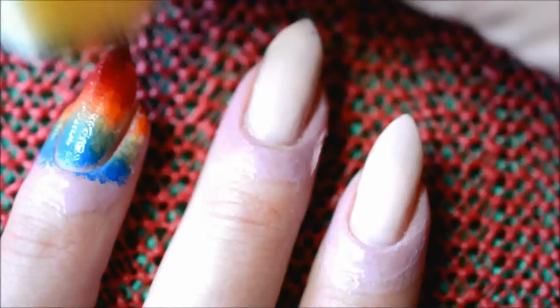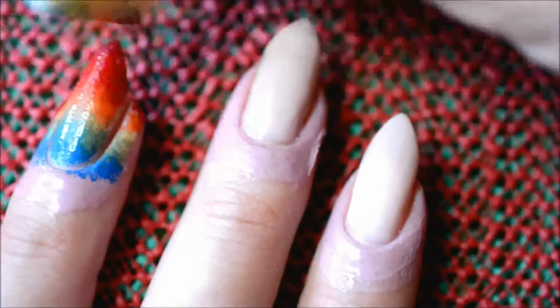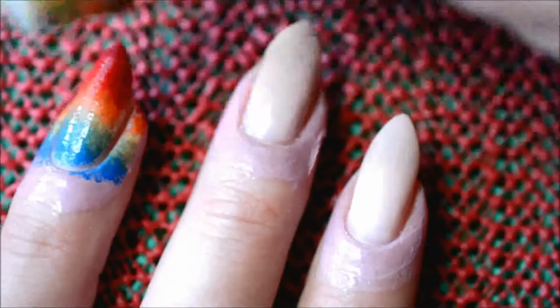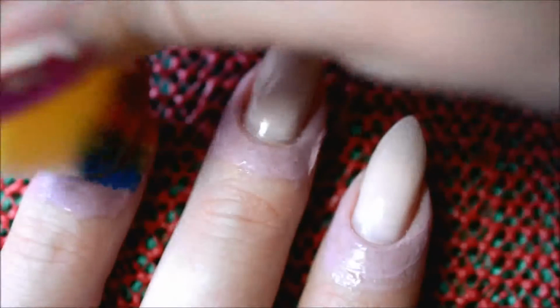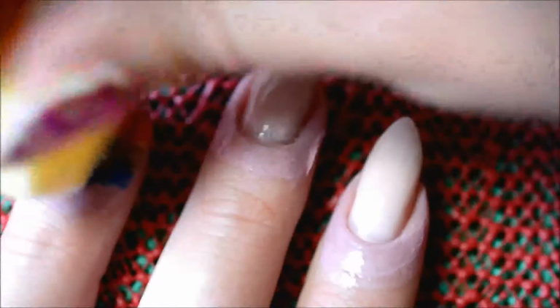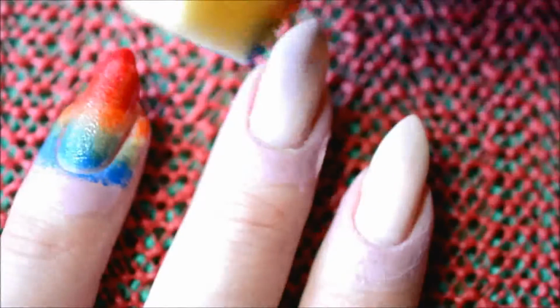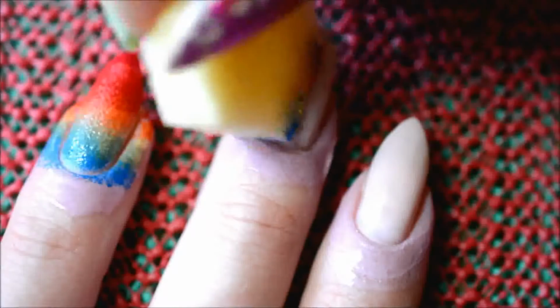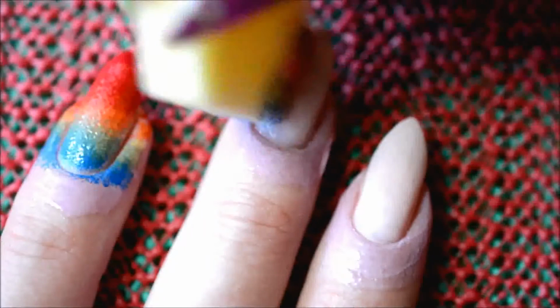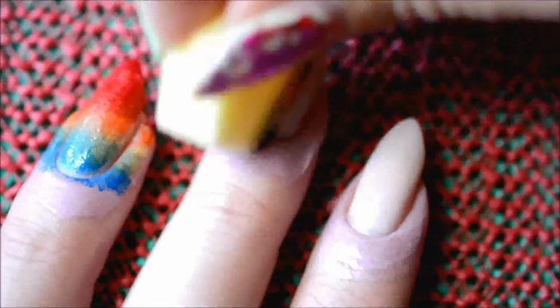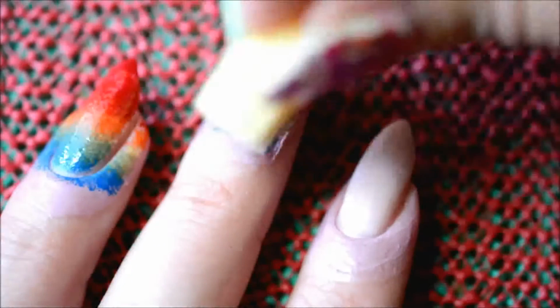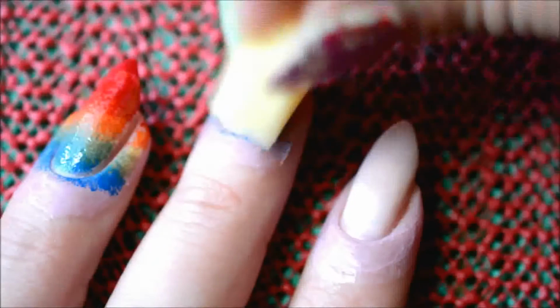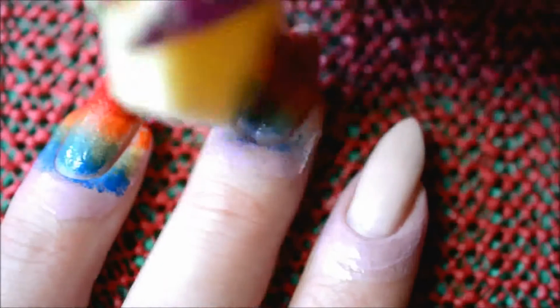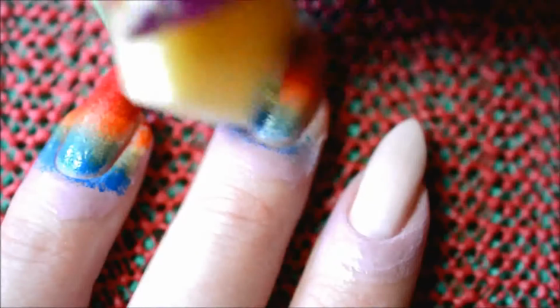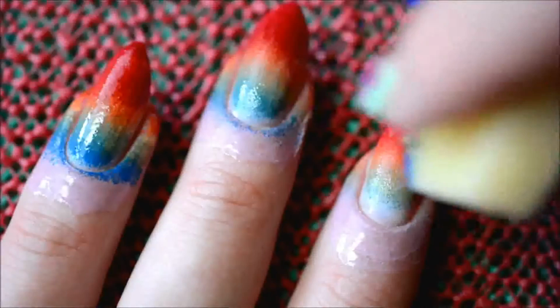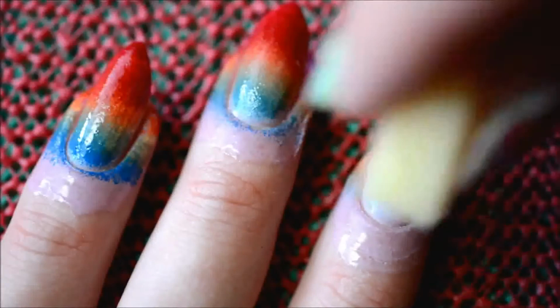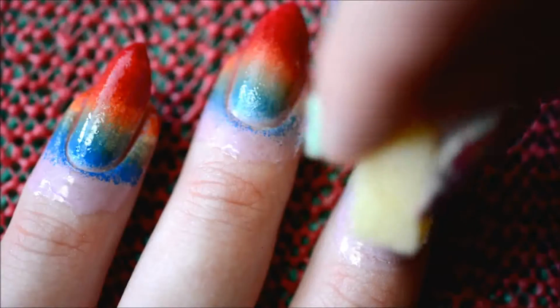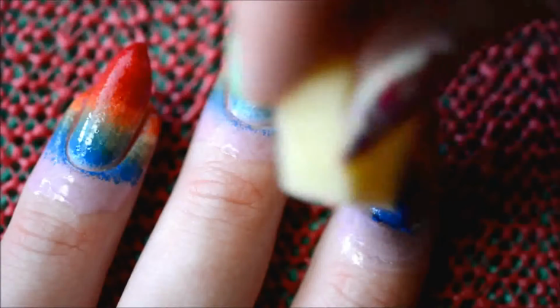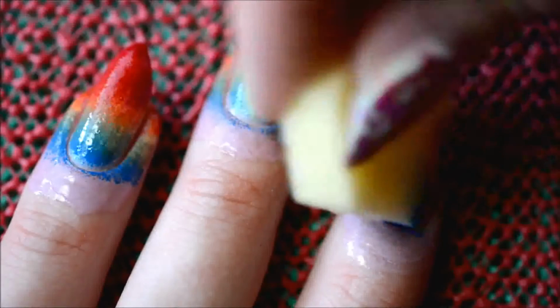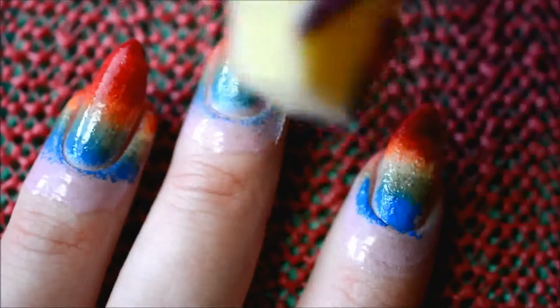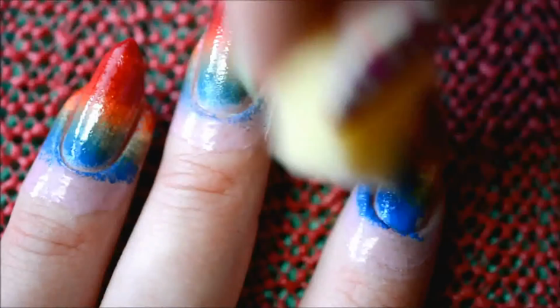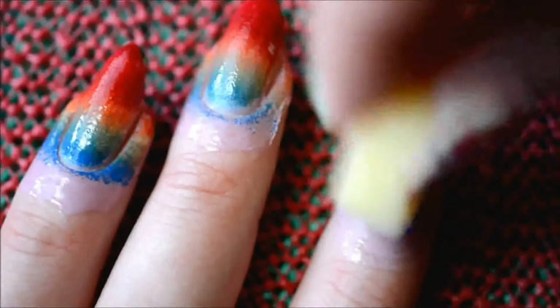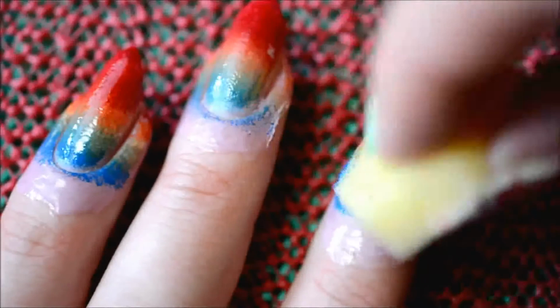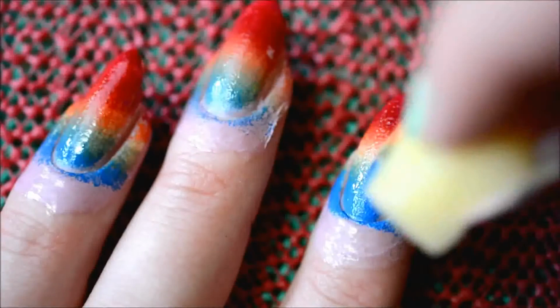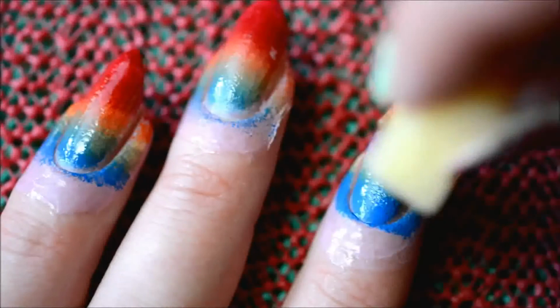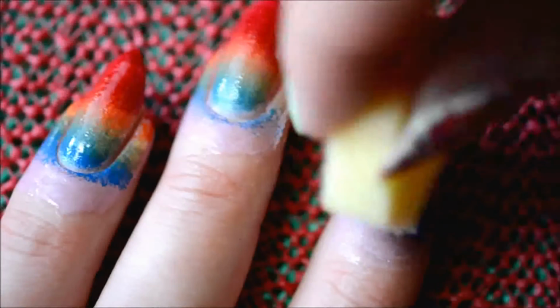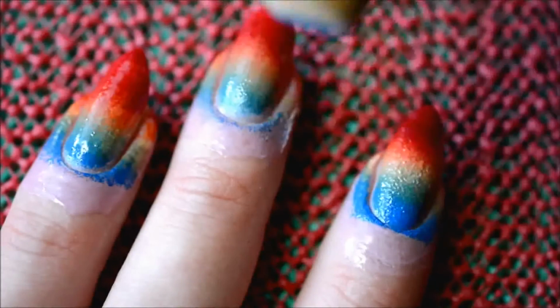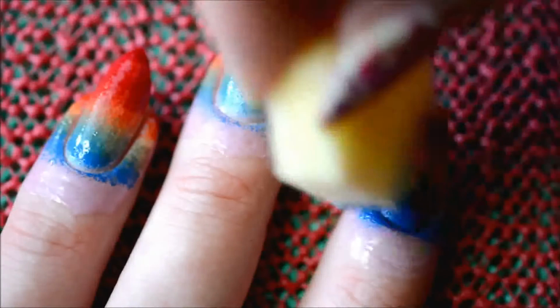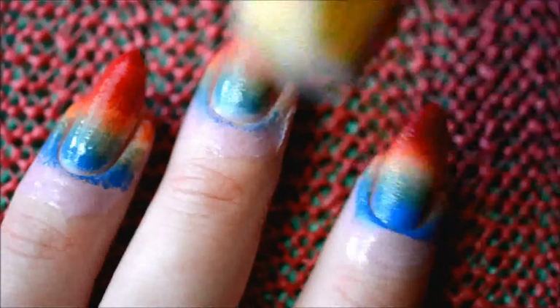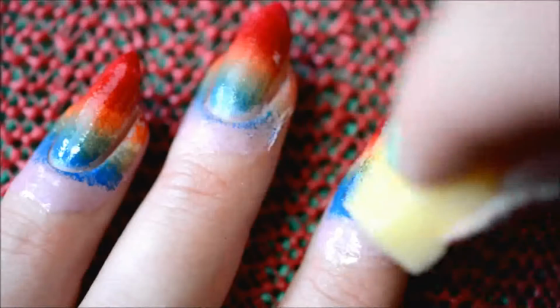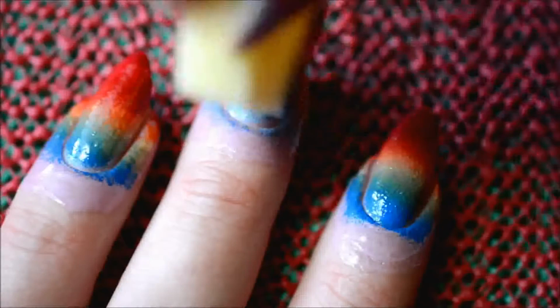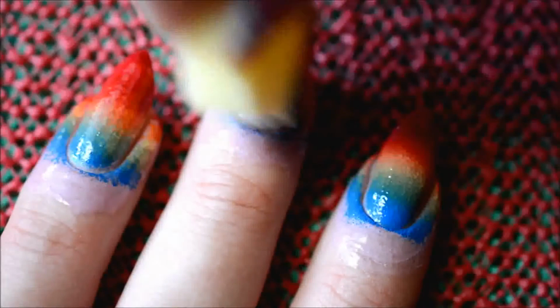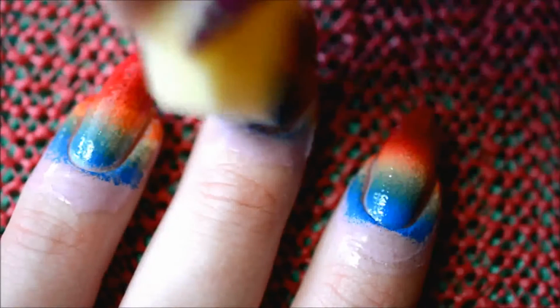To get it opaque. The specific nail polishes I'll list down in the description box as usual. Most of them were Essence, the blue one is Max Factor, and the dark red one, if I'm right, is China Glaze.